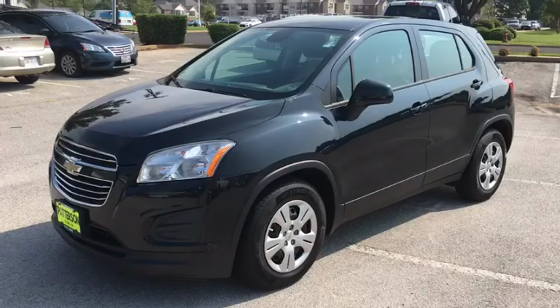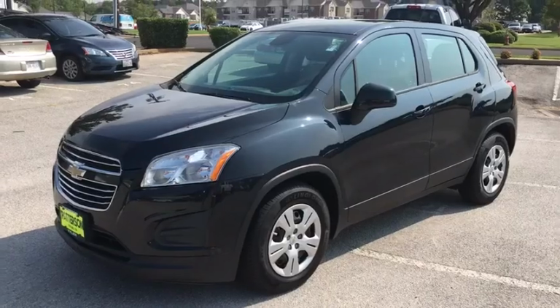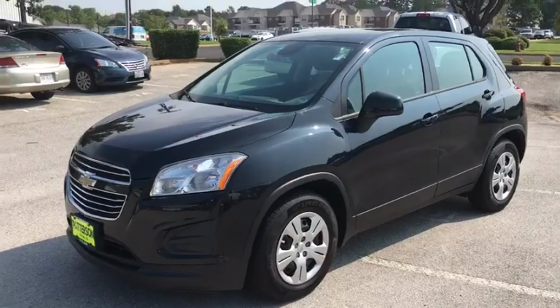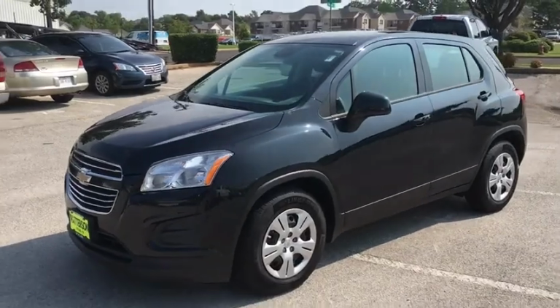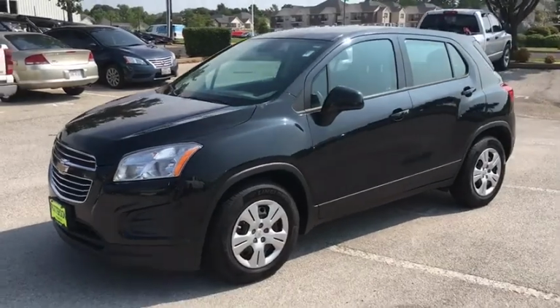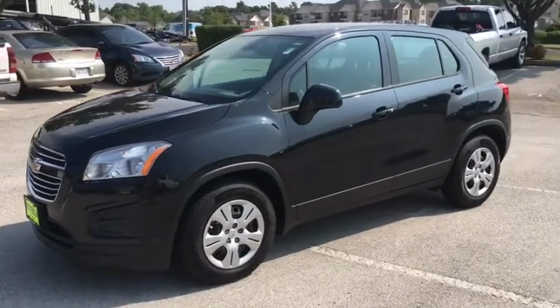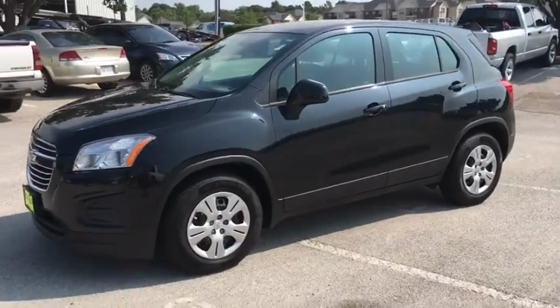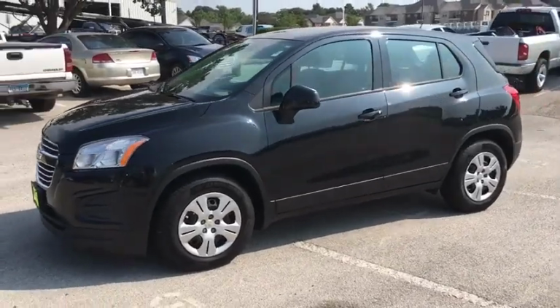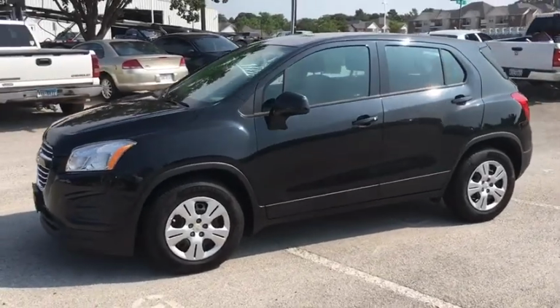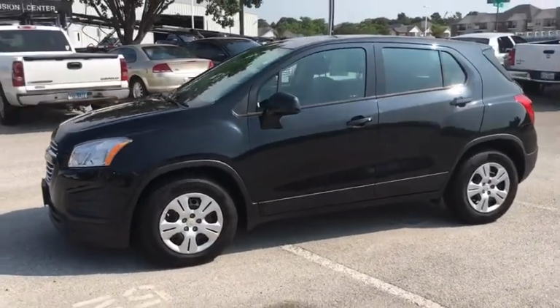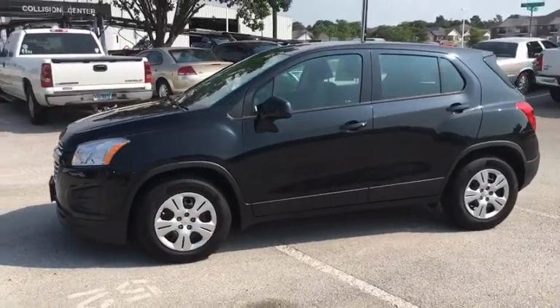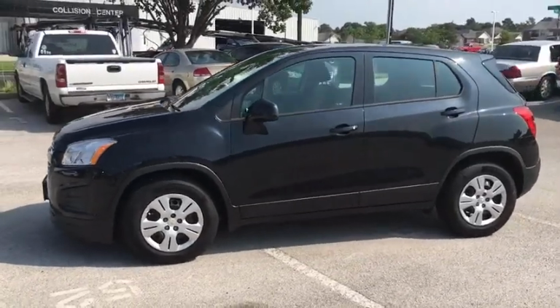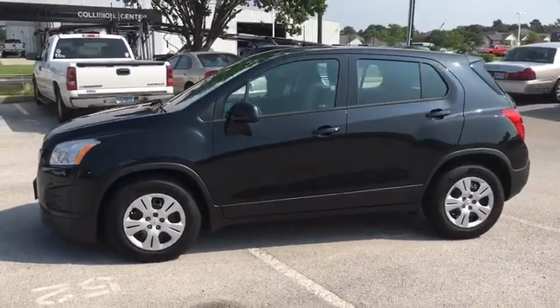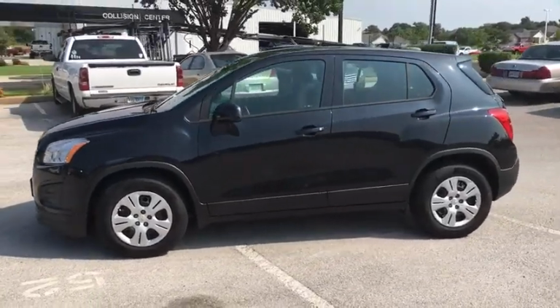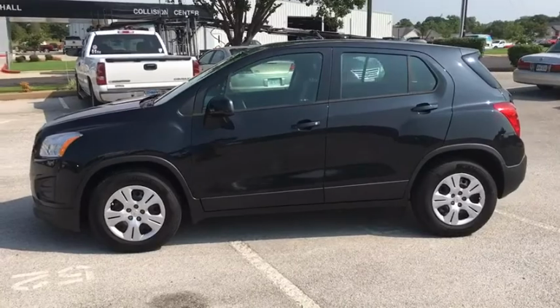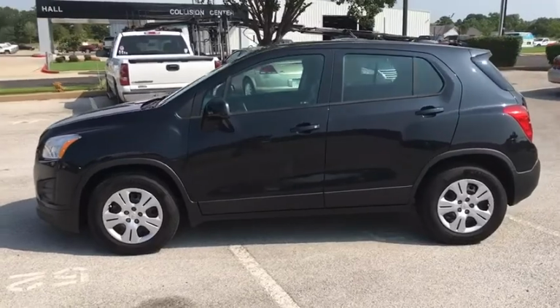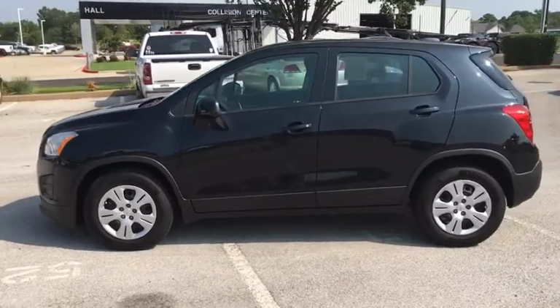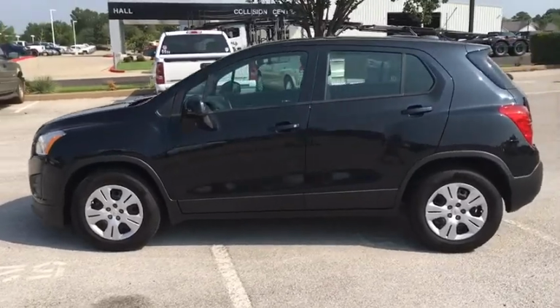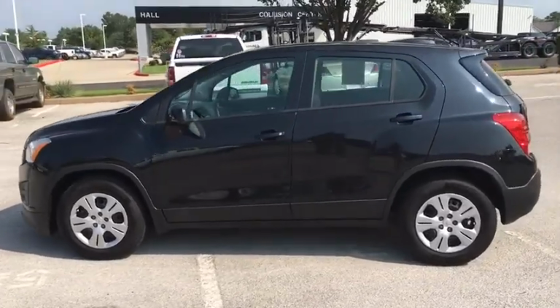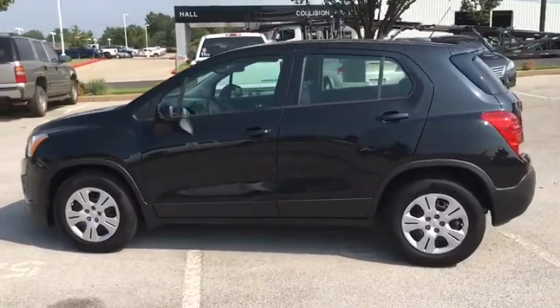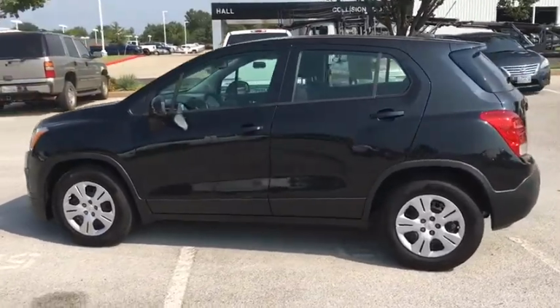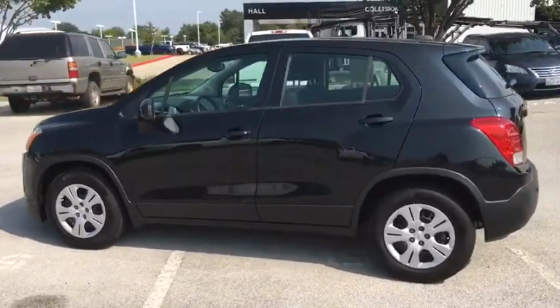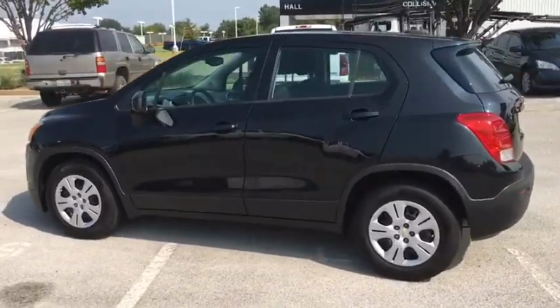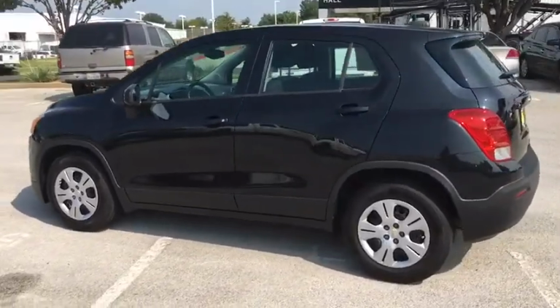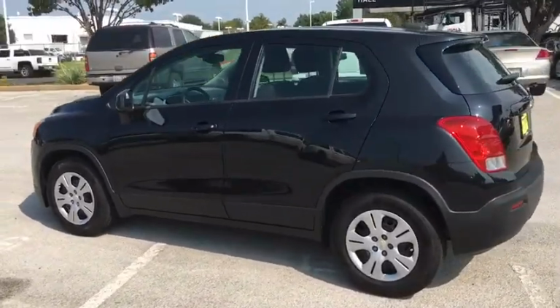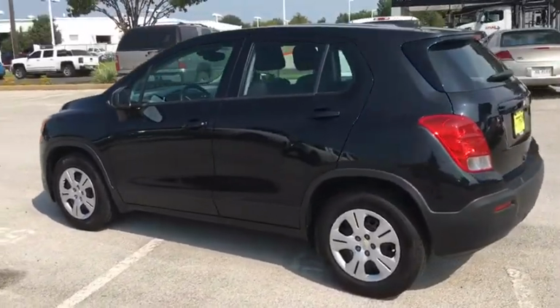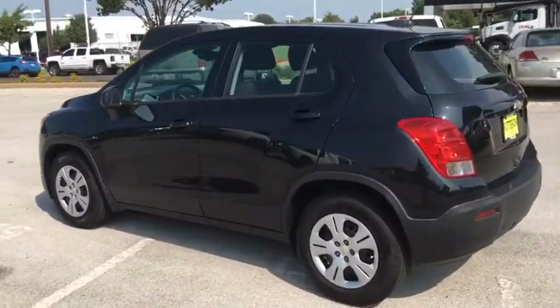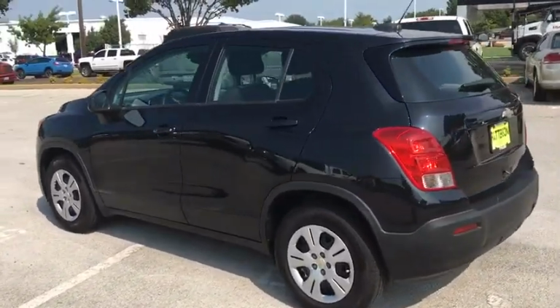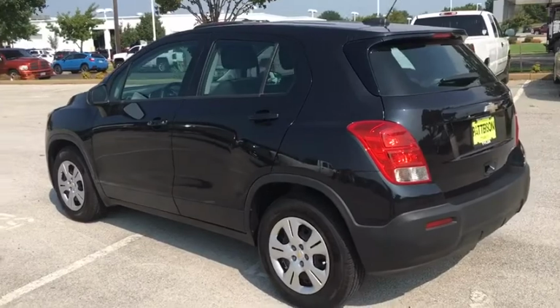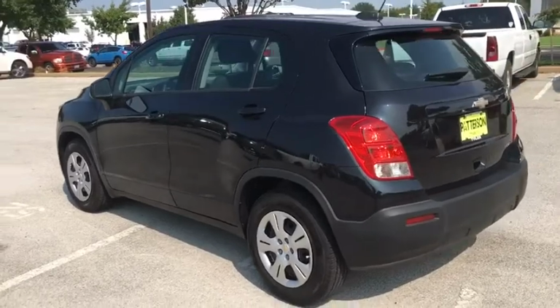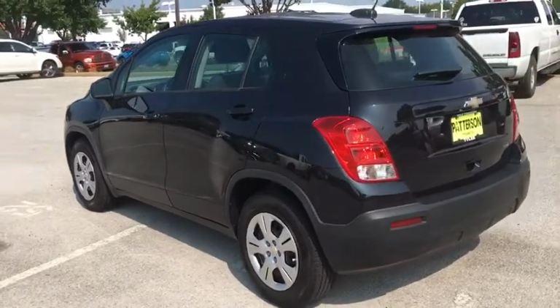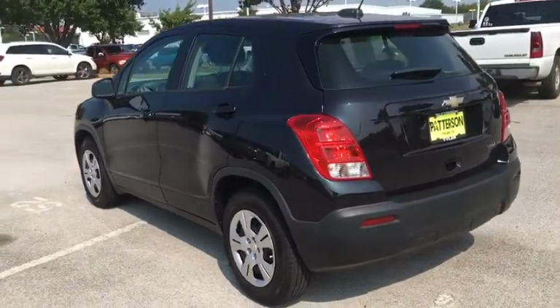The 2016 Chevrolet Trax. The Trax is tiny on the outside but remarkably spacious within. It comes with a clean and modern interior. This vehicle has less than 50,000 miles.